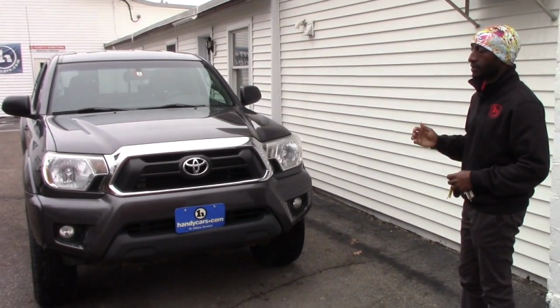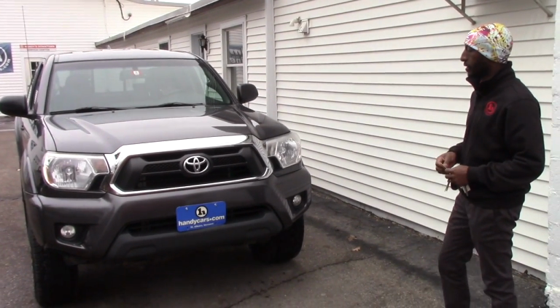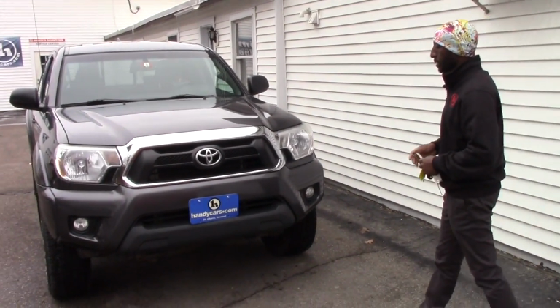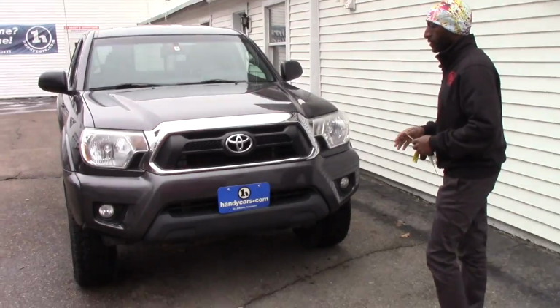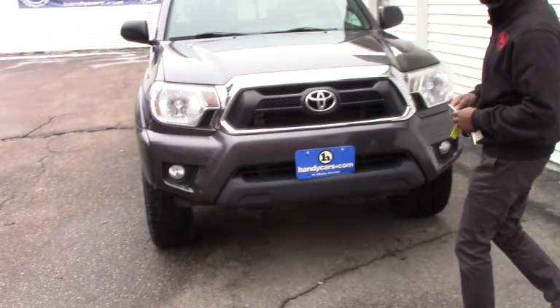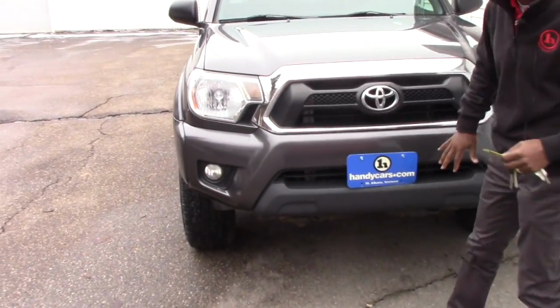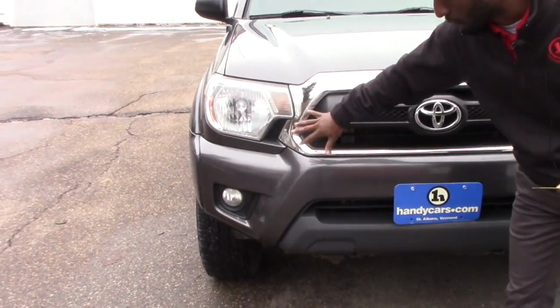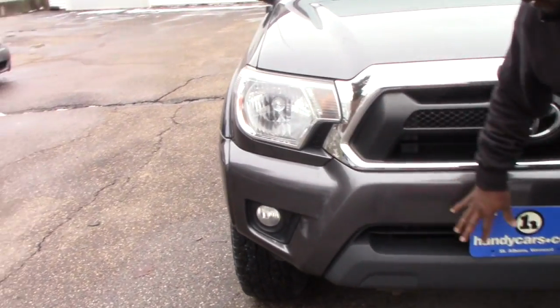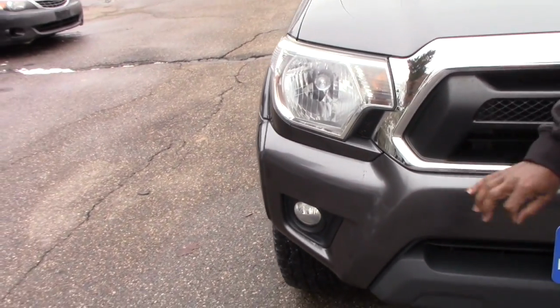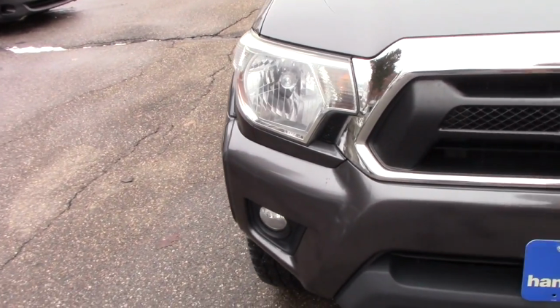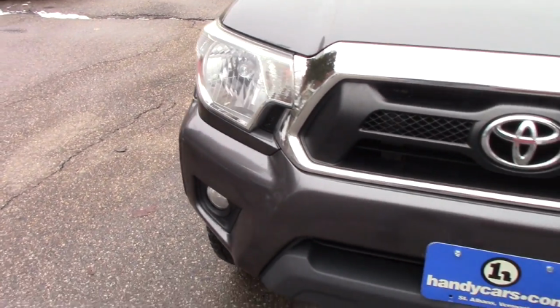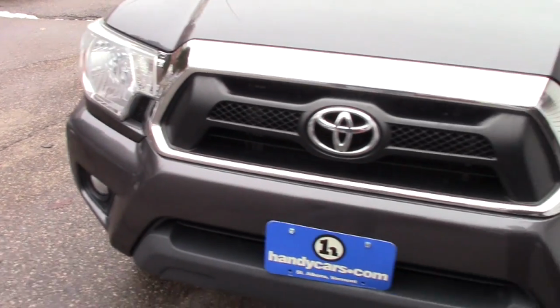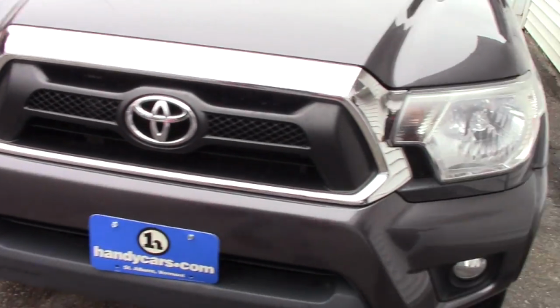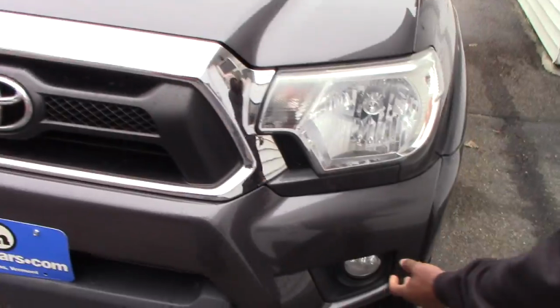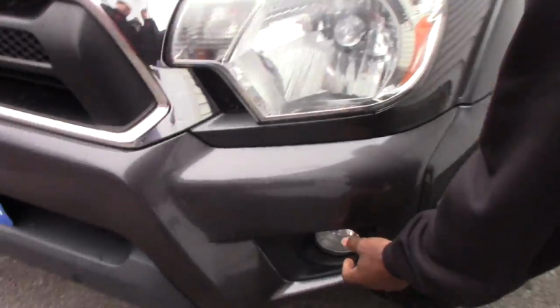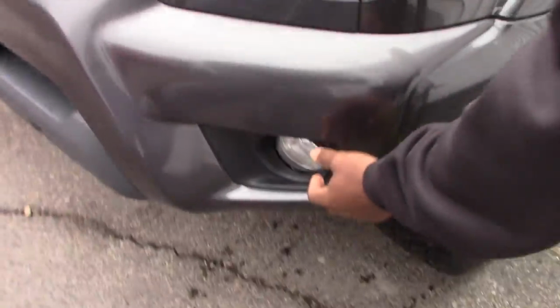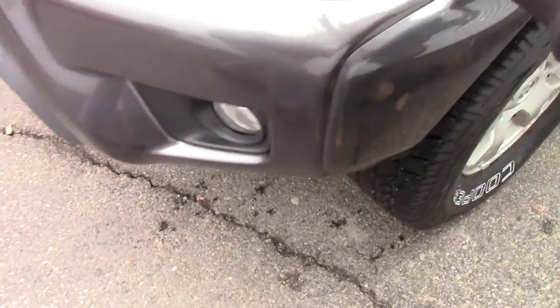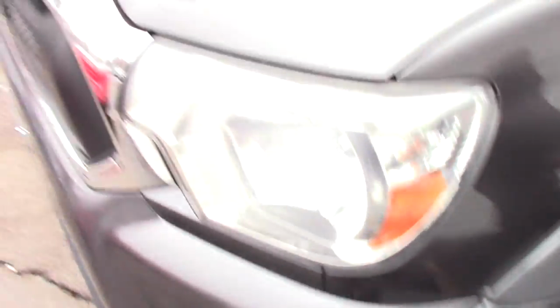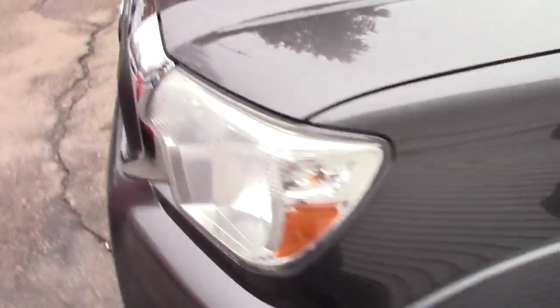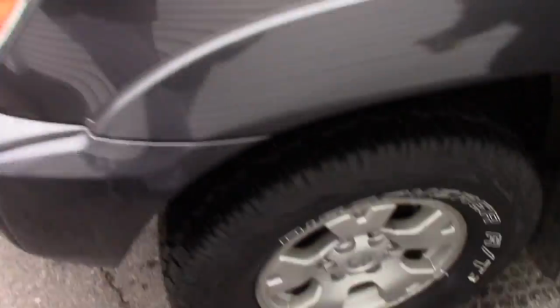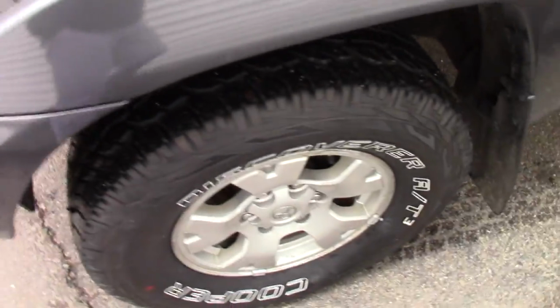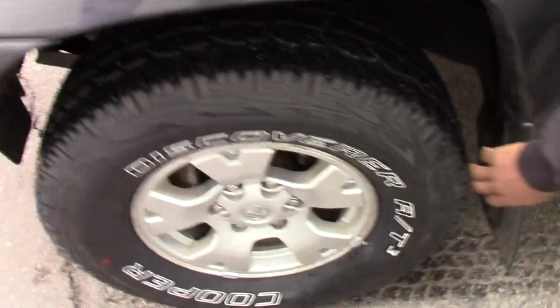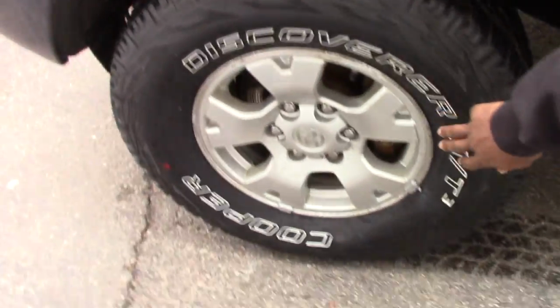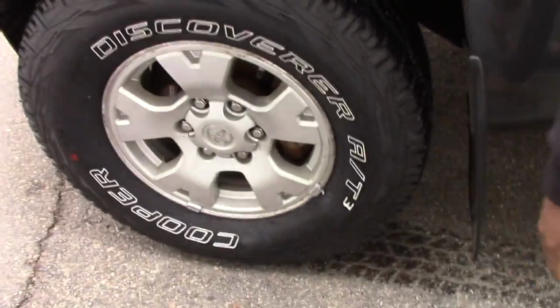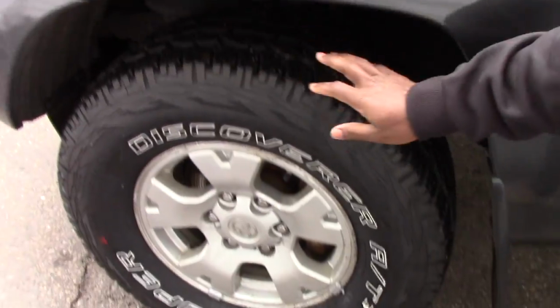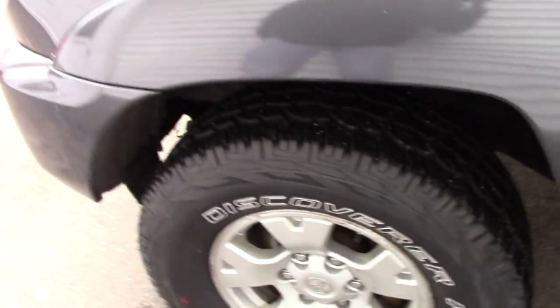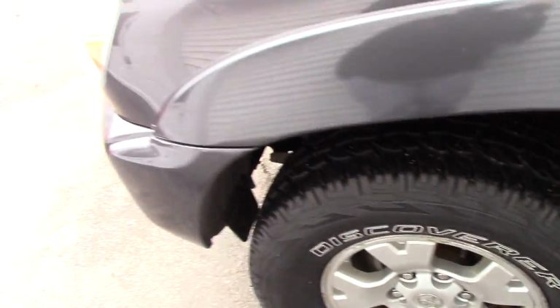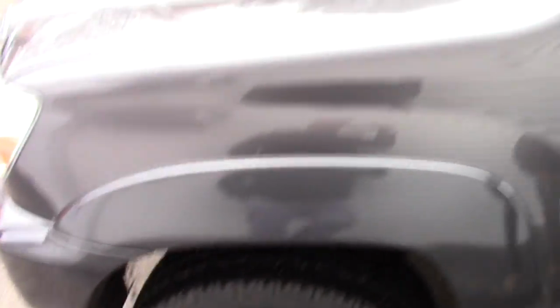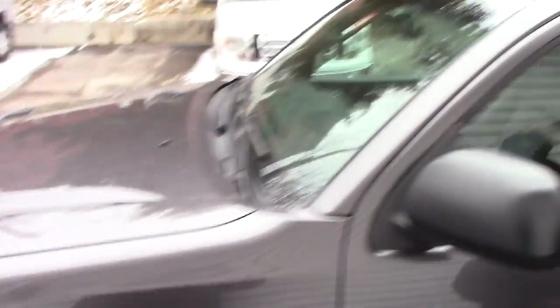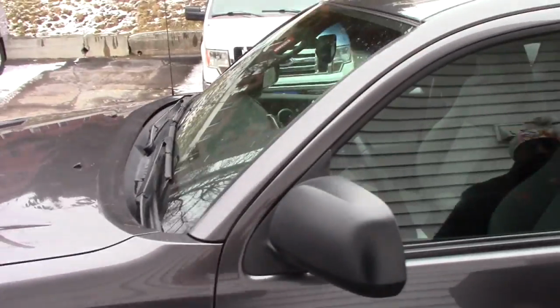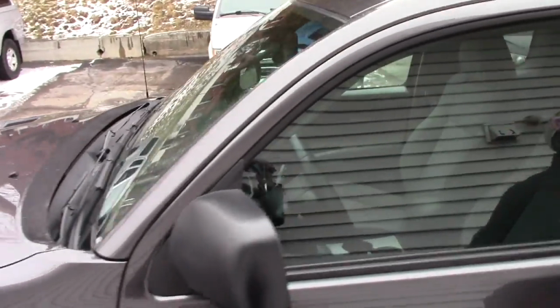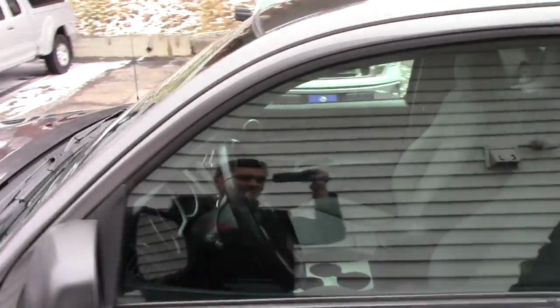I want to send you quick information on video. So the front bumper — no scratches, nothing like that. They do have fog lights and daytime running lights. It has alloy wheels, 16-inch, with brand new tires. Outside there are heated mirrors.